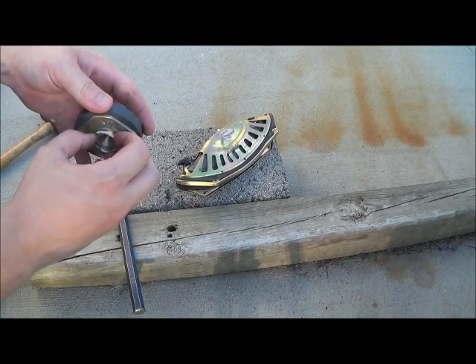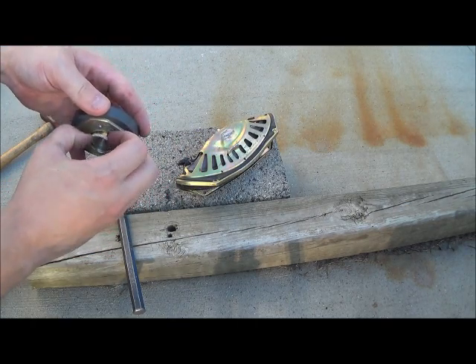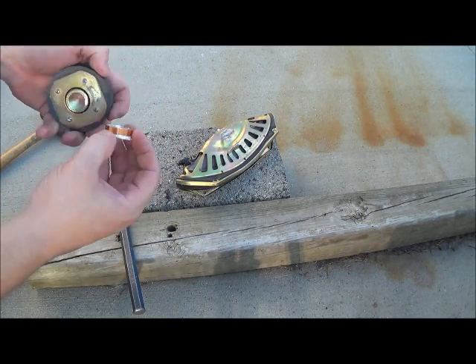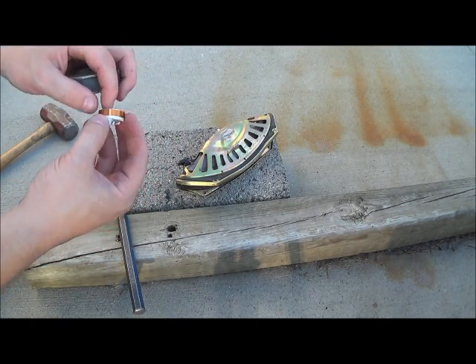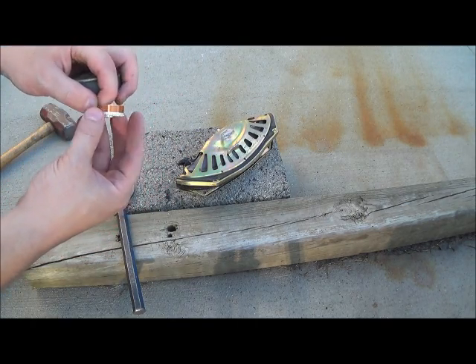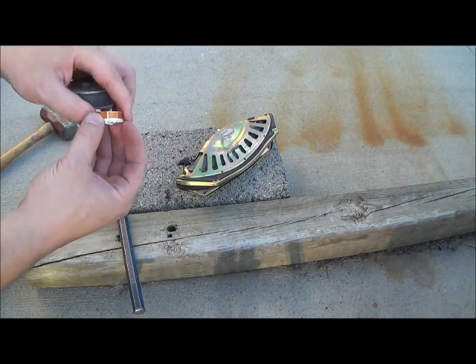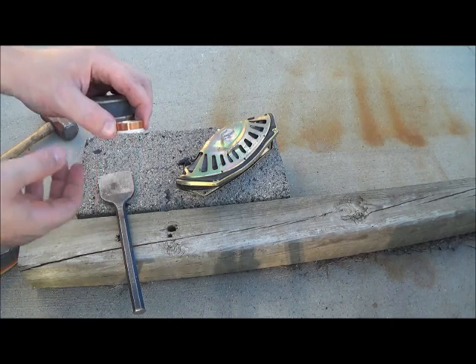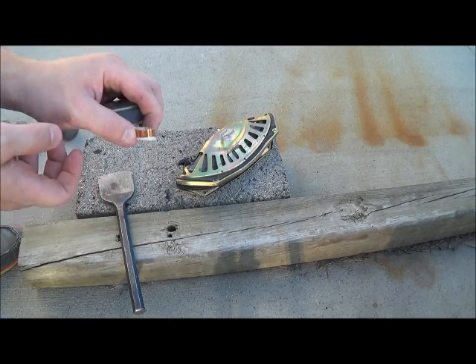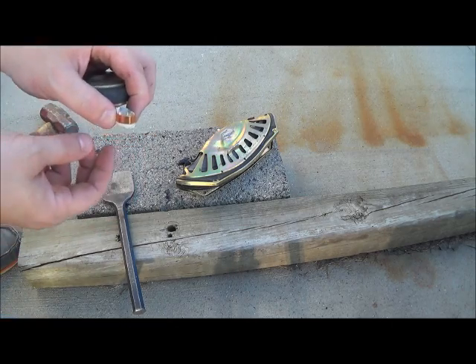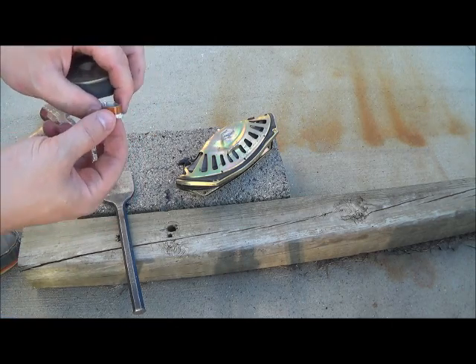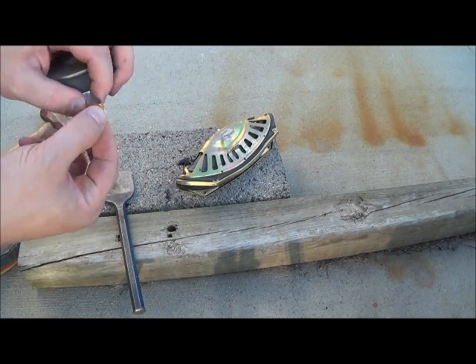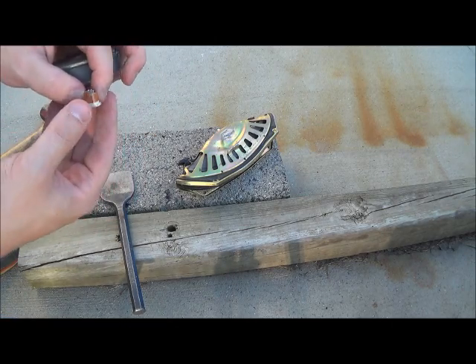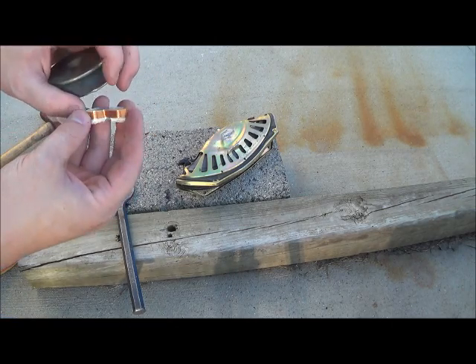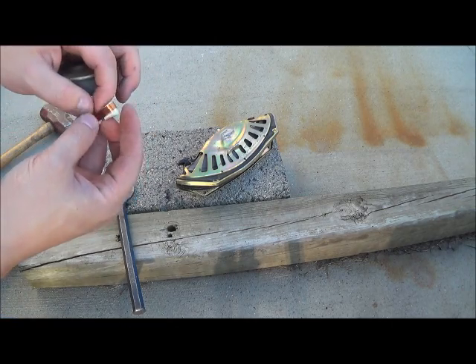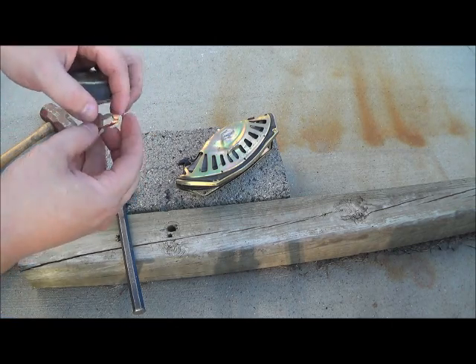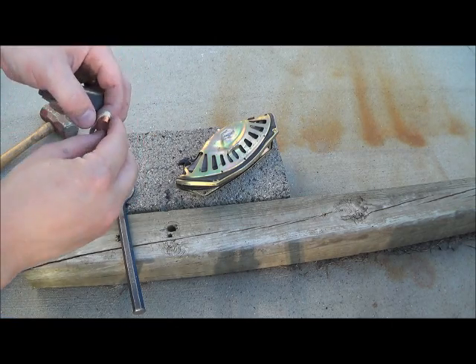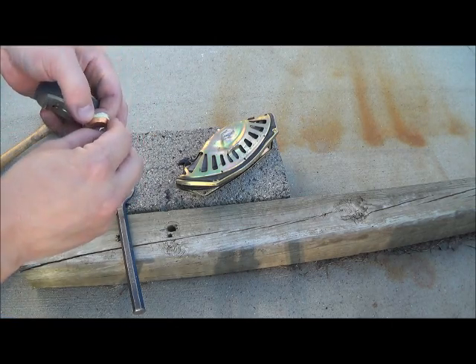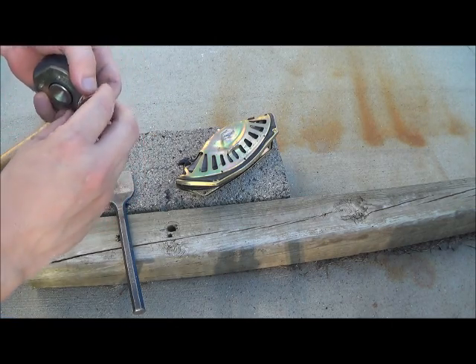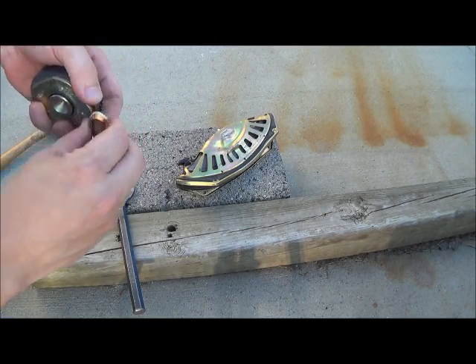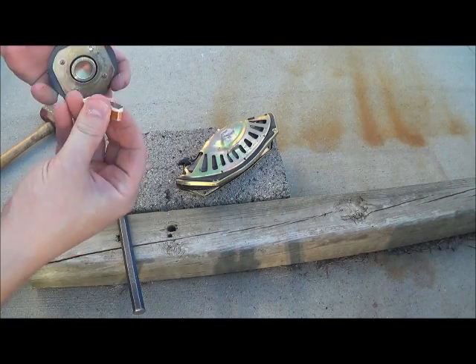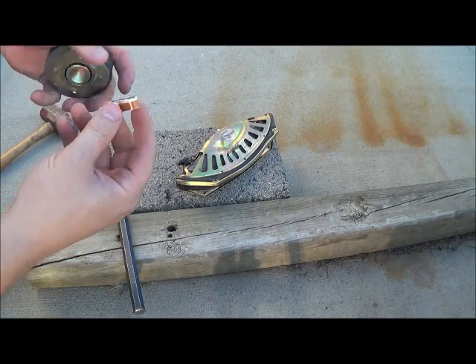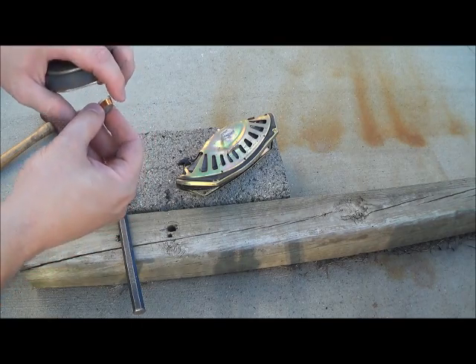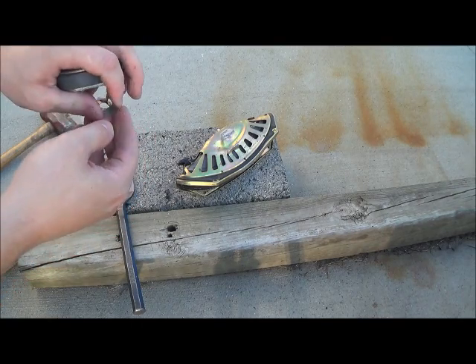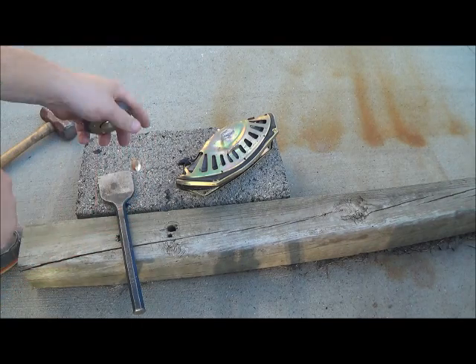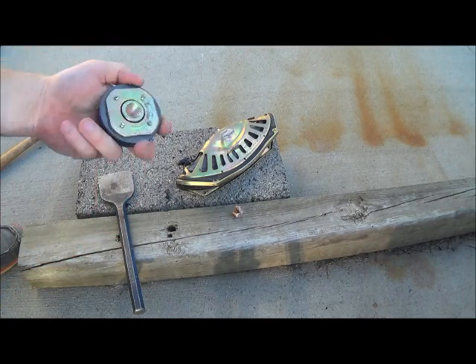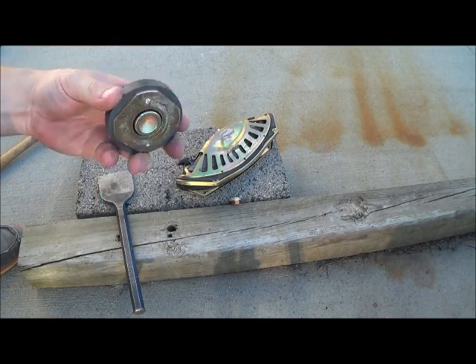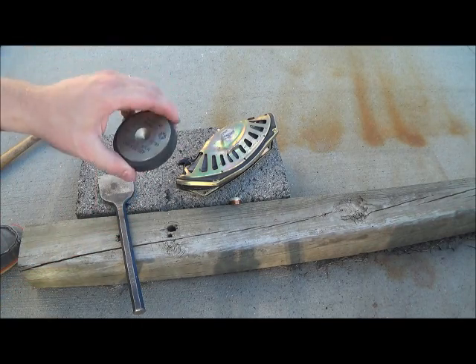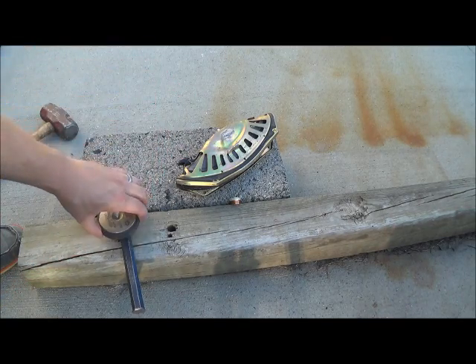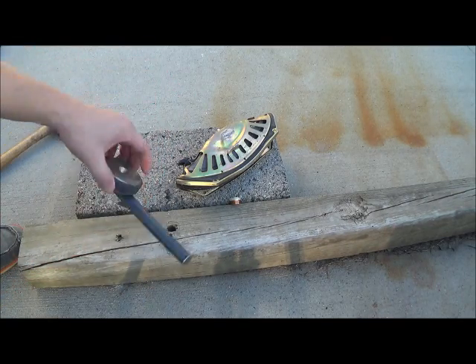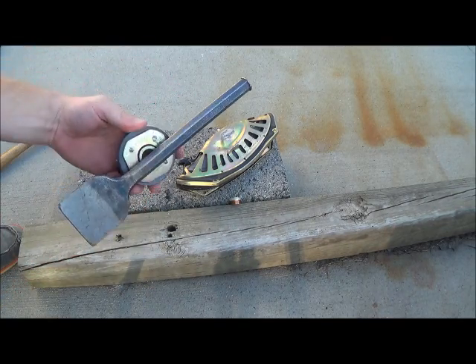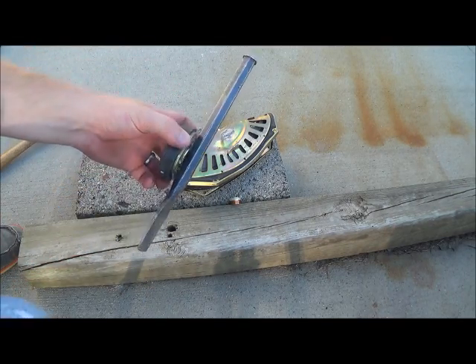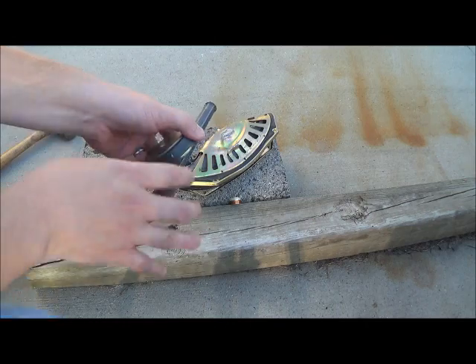I throw them in with my number two copper — they don't weigh anything, but it's a little added bonus. So yeah, there's your magnet. Use it to figure out what's iron and what's not.